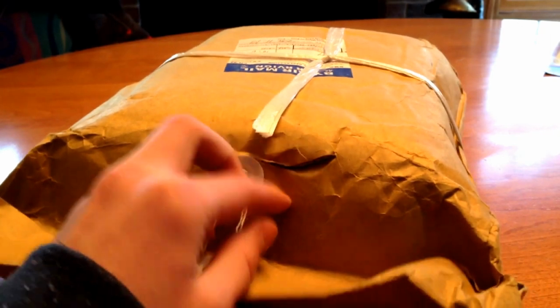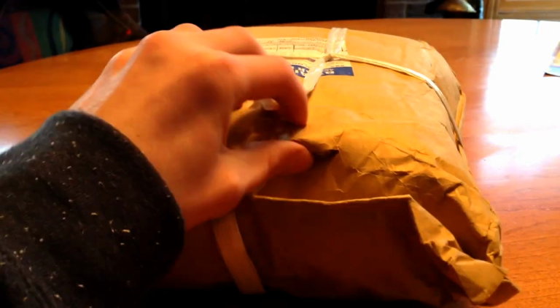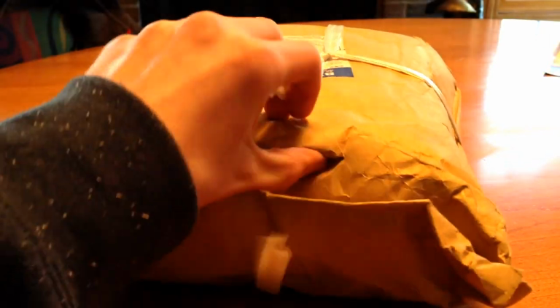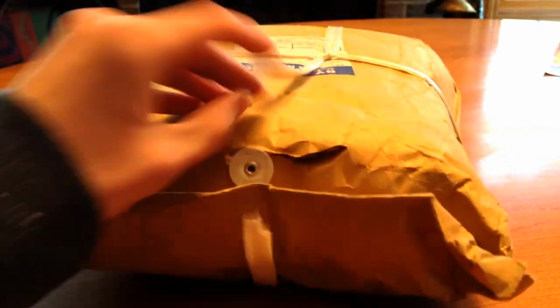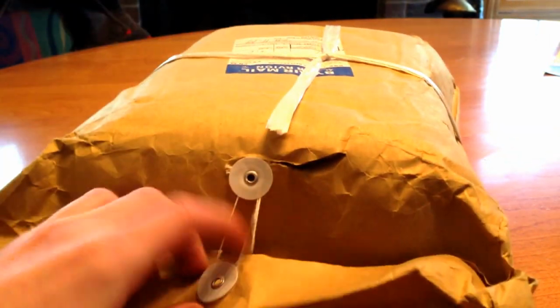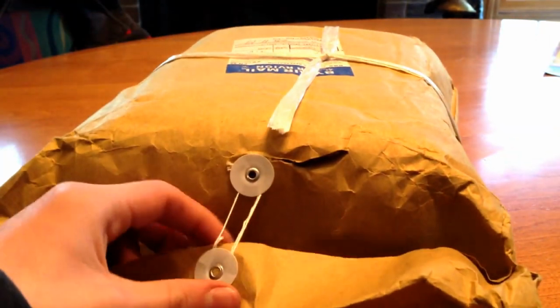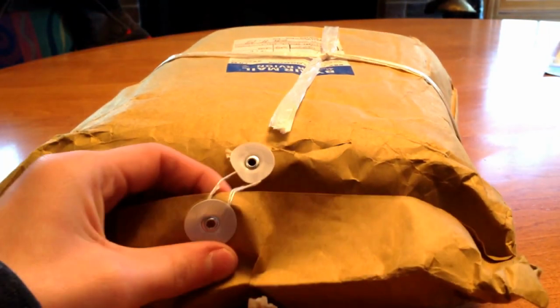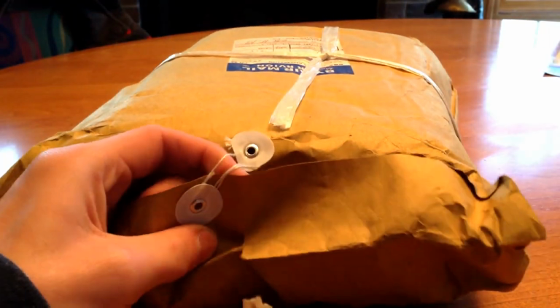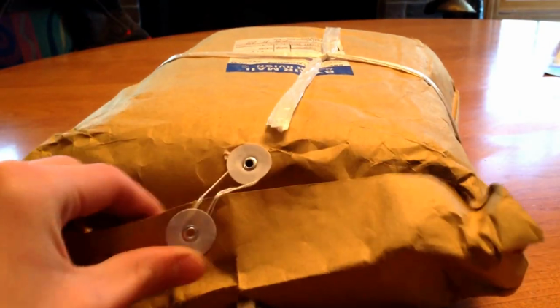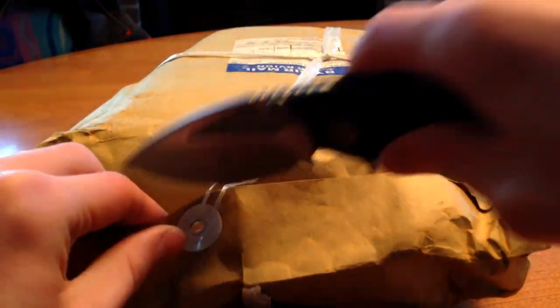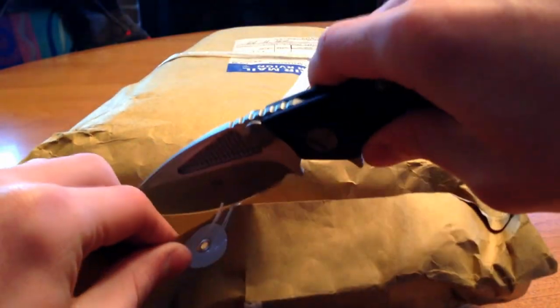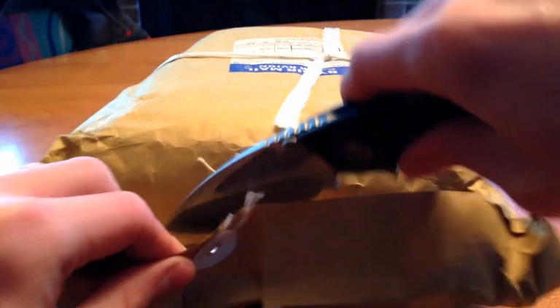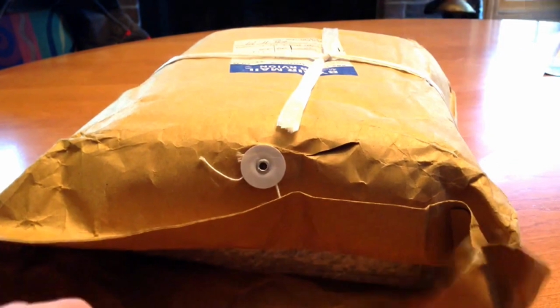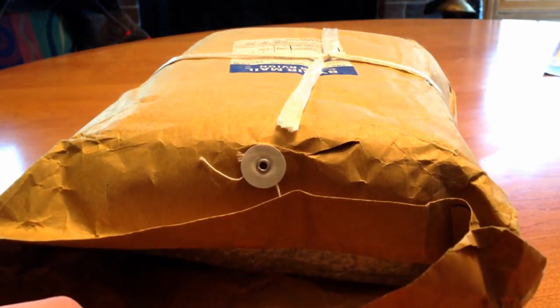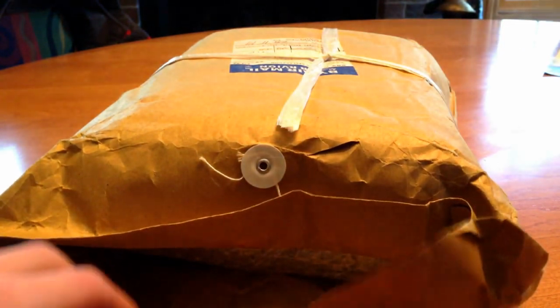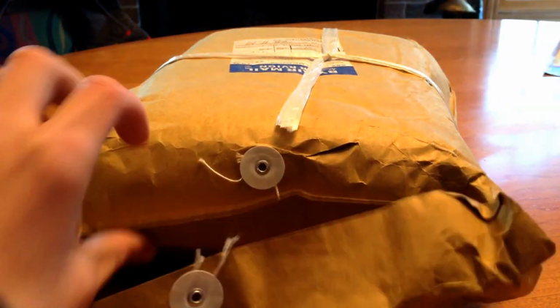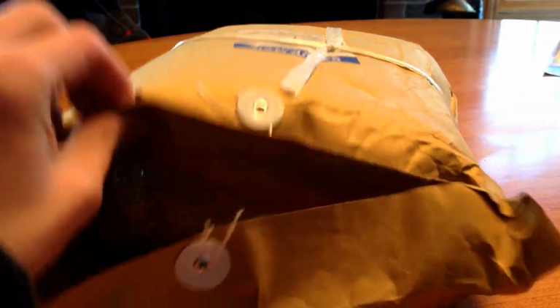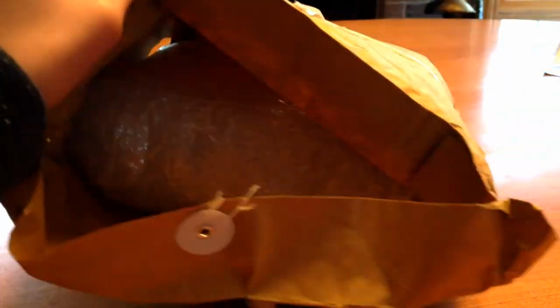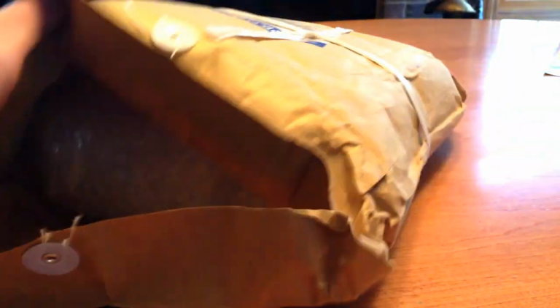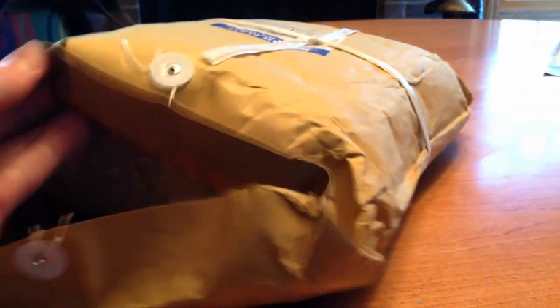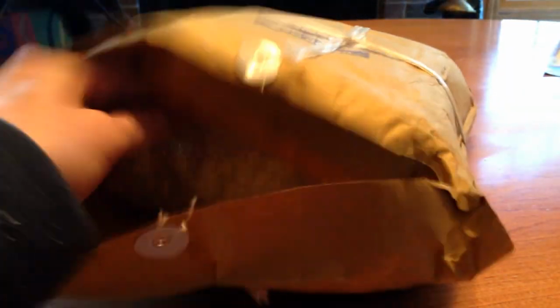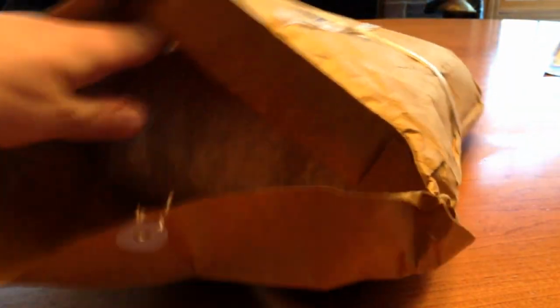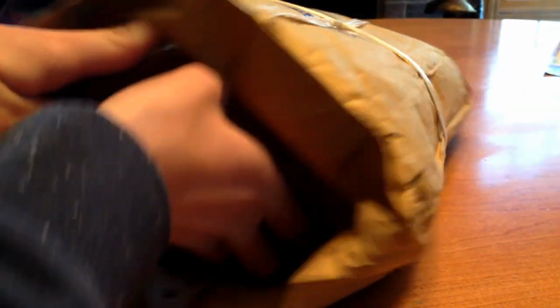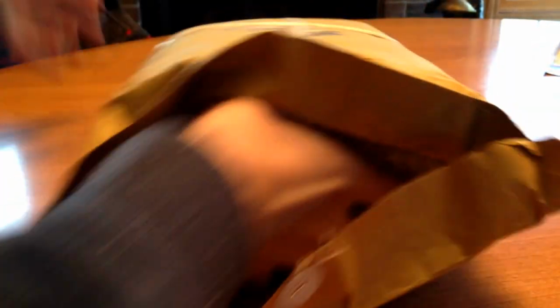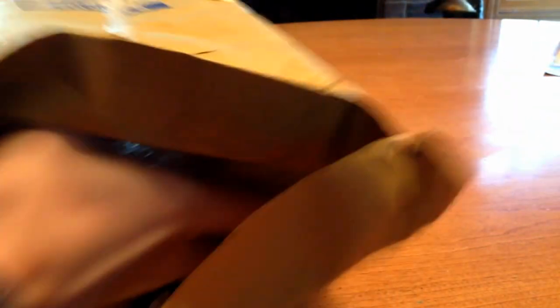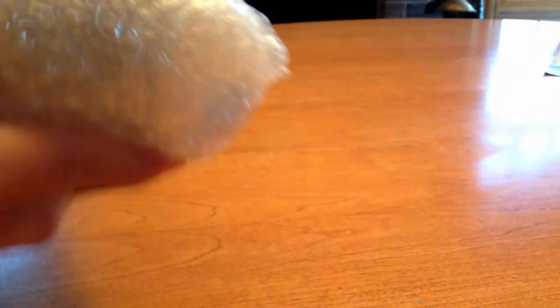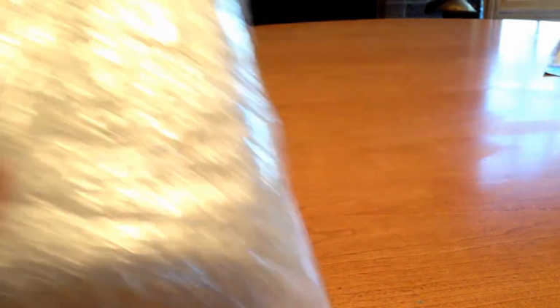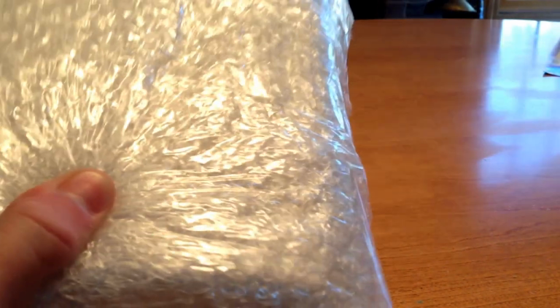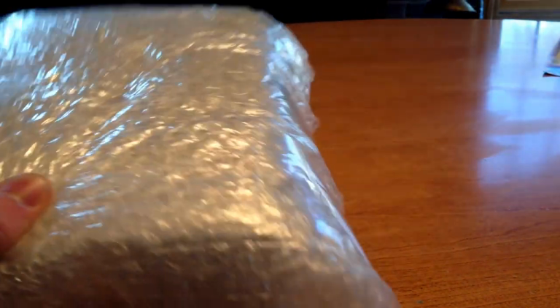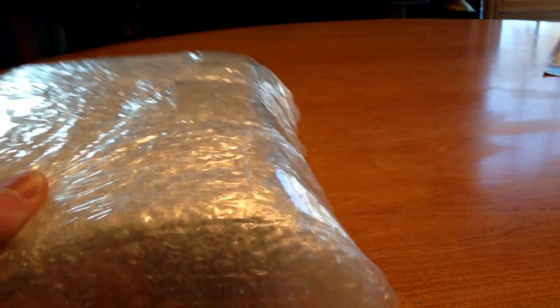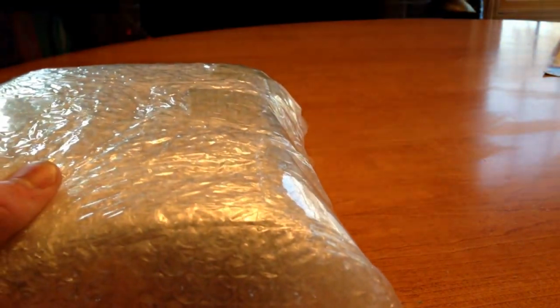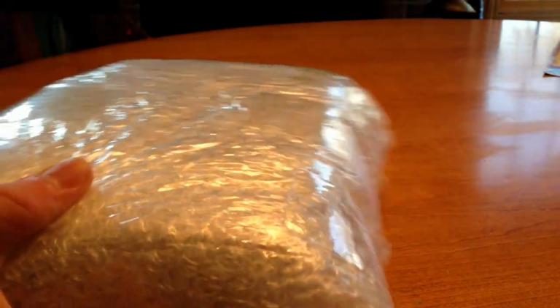I didn't mean to cut that deep. They just sent it in this manila folder thing — just a huge one. I ordered this about a month ago, I think.